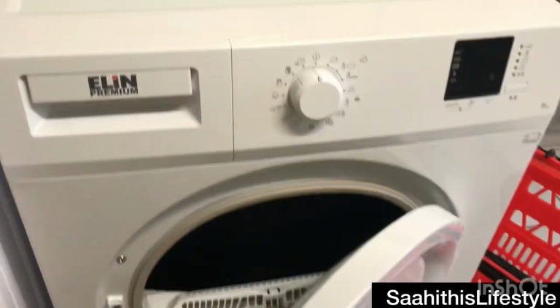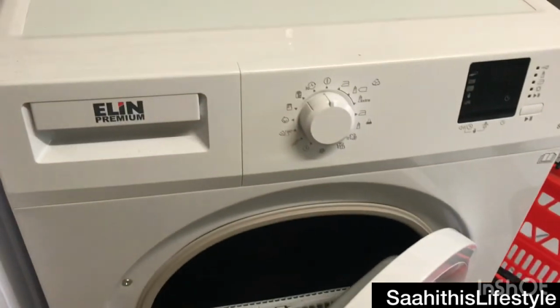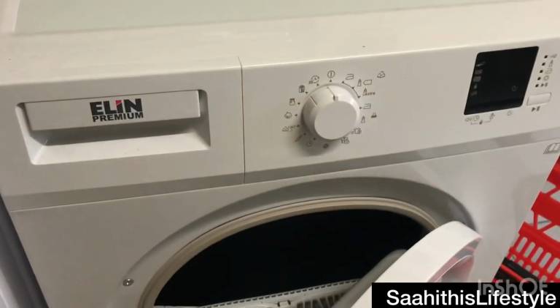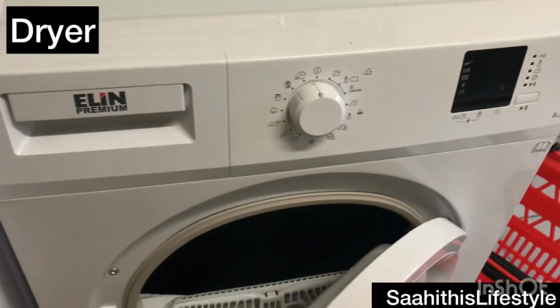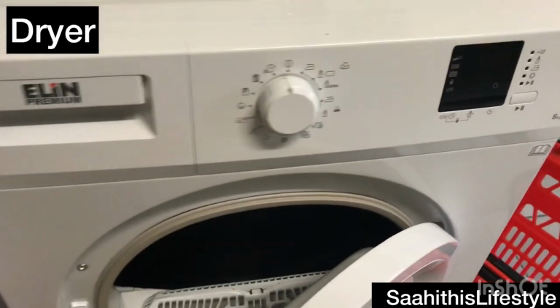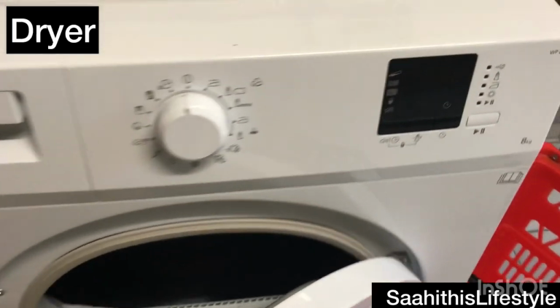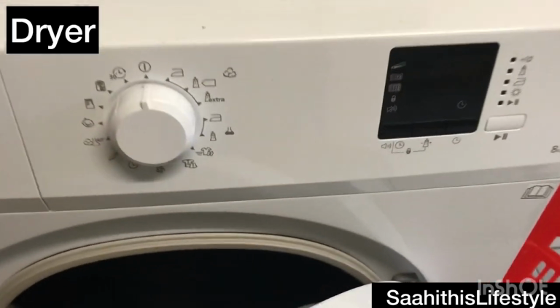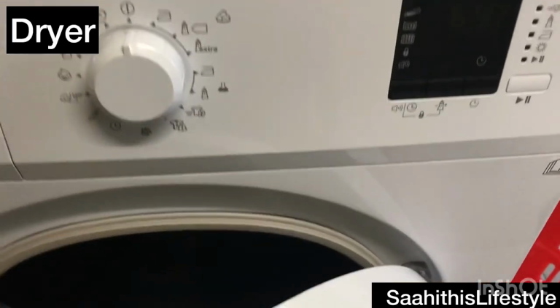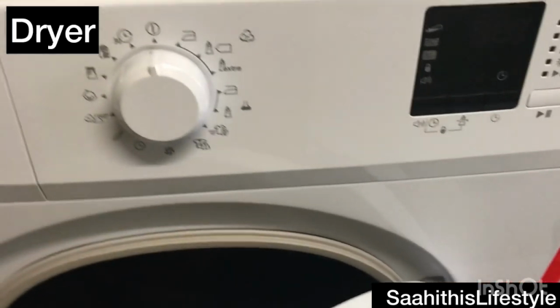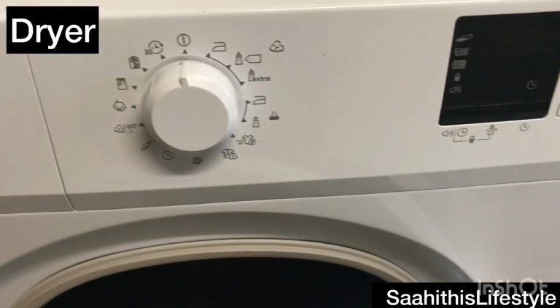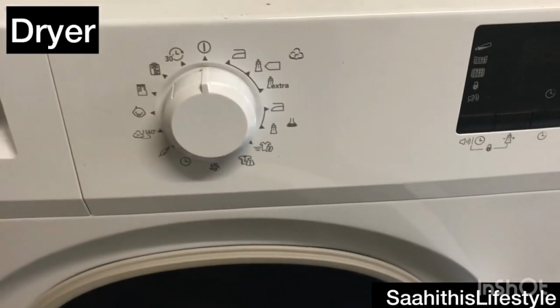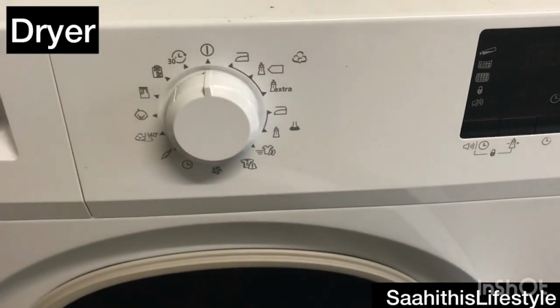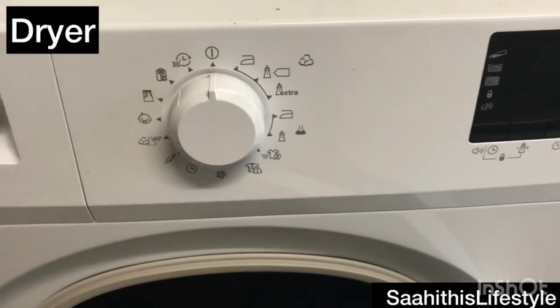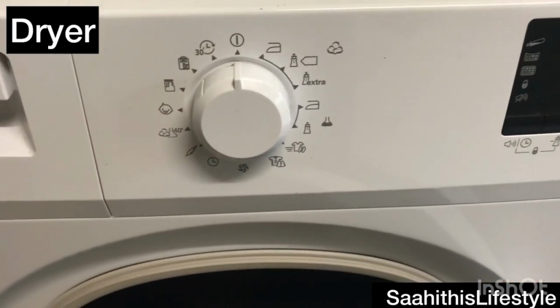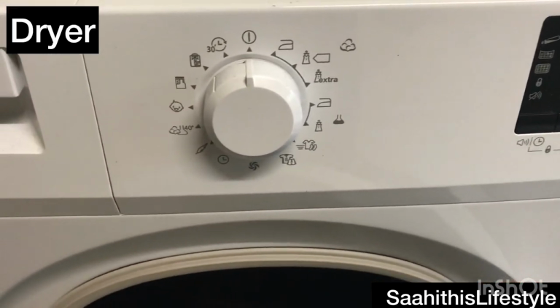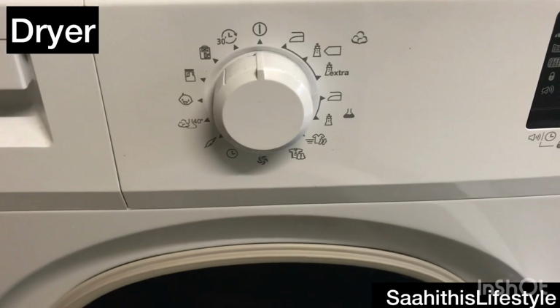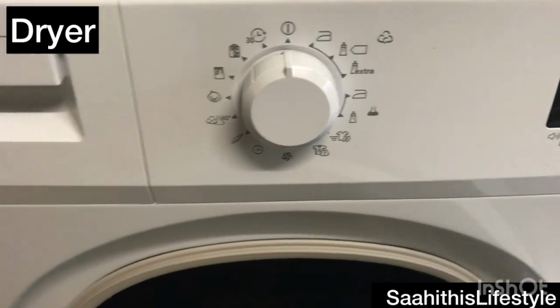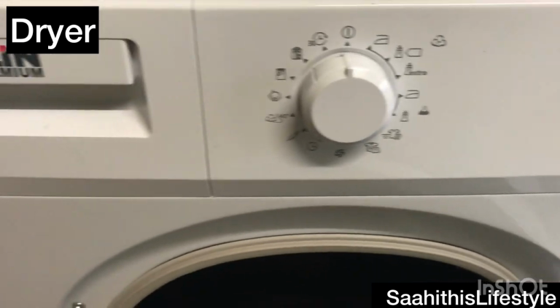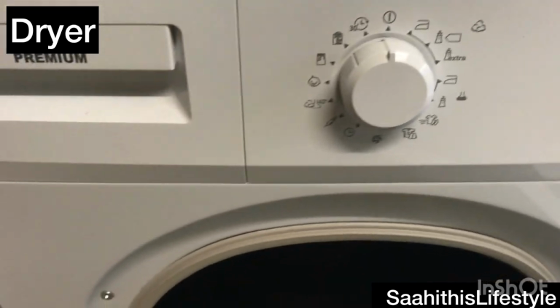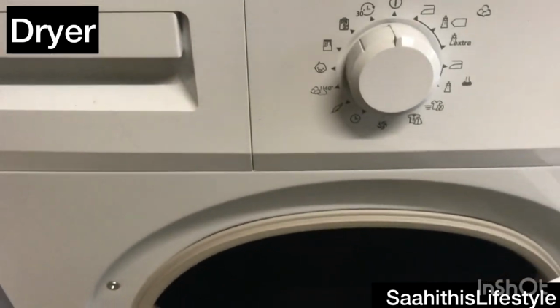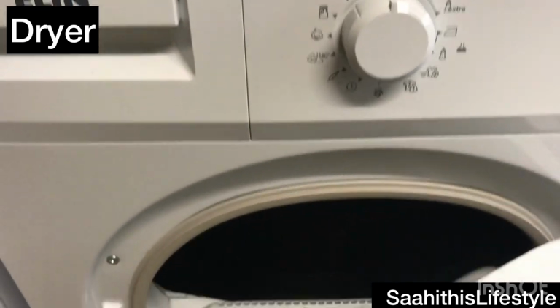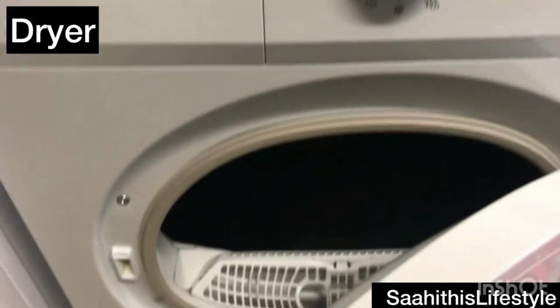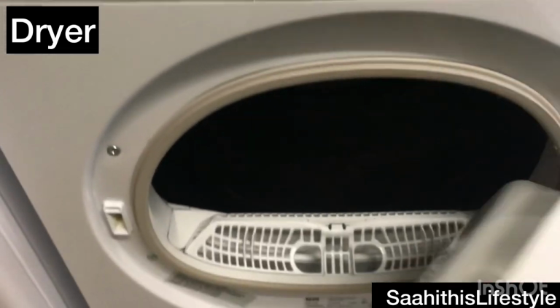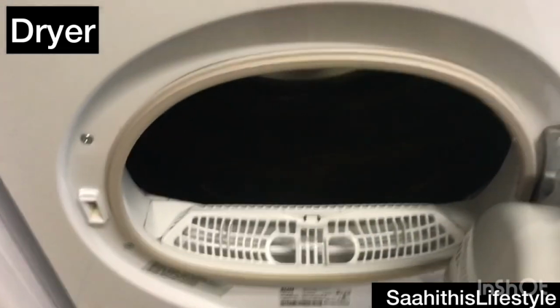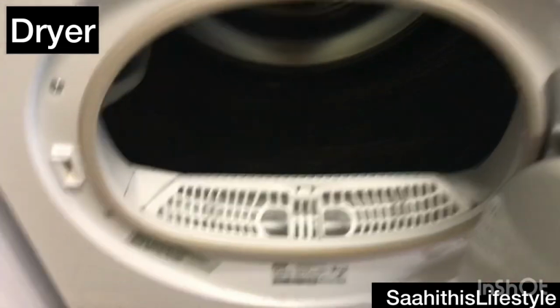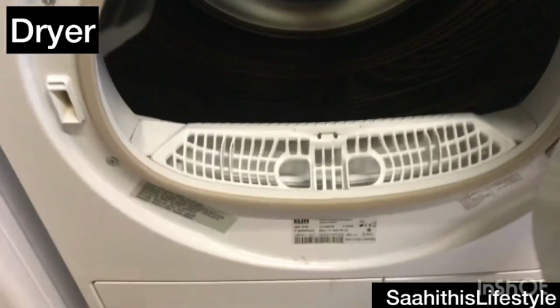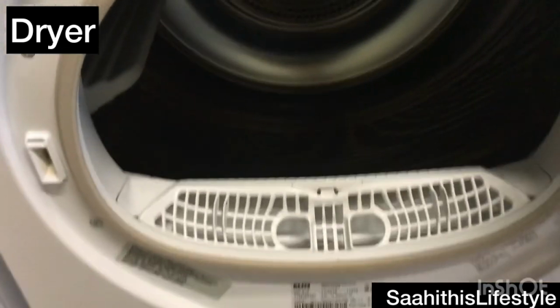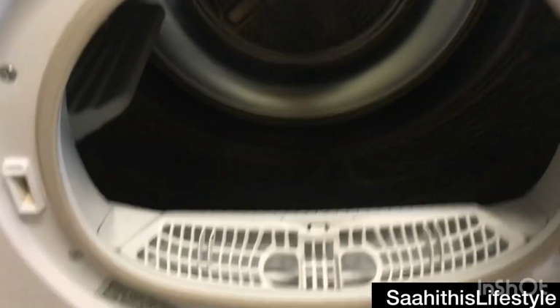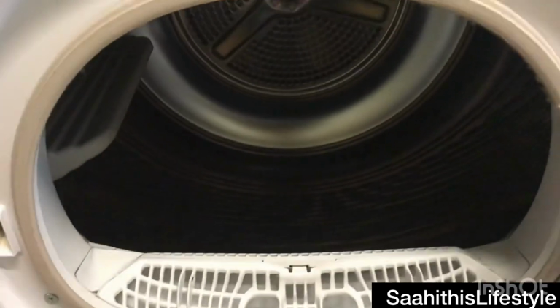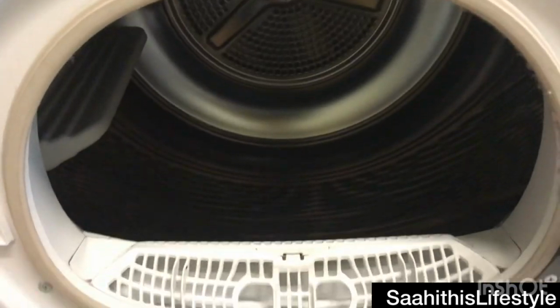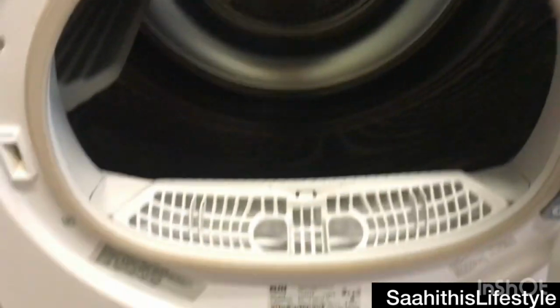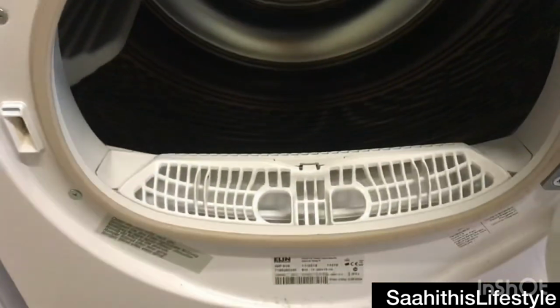This is the dryer. You can see the options here — it is also a front-load one with a steel drum inside.